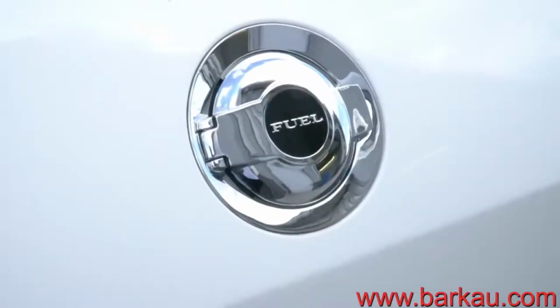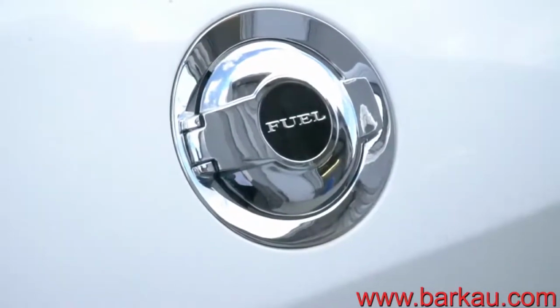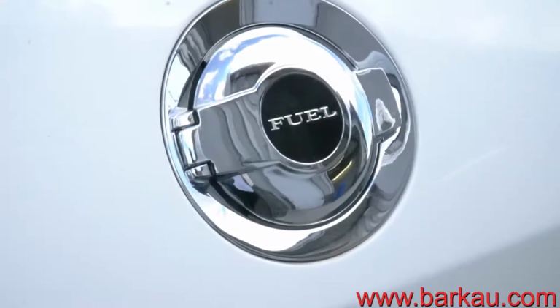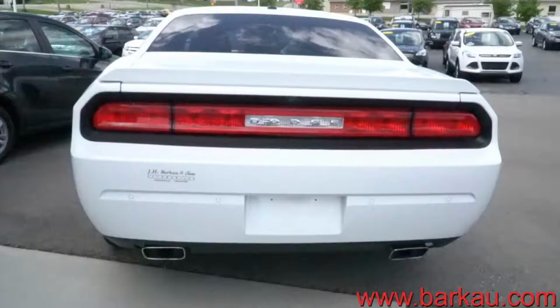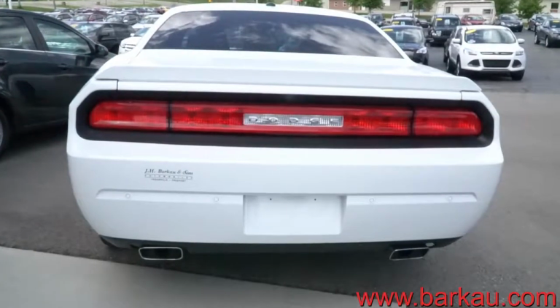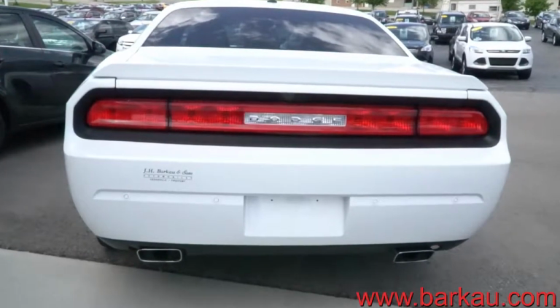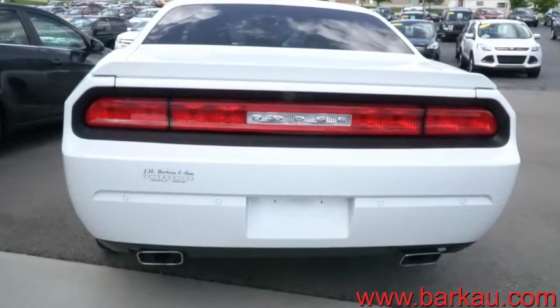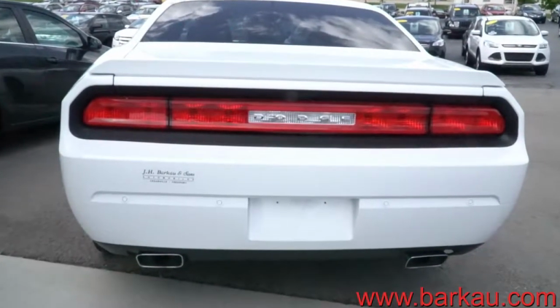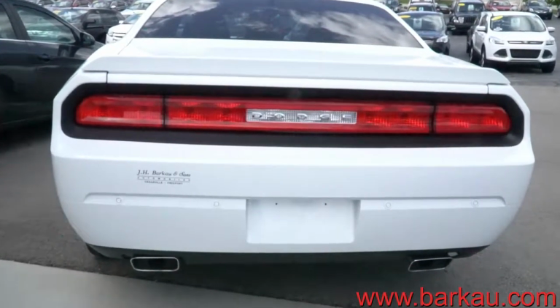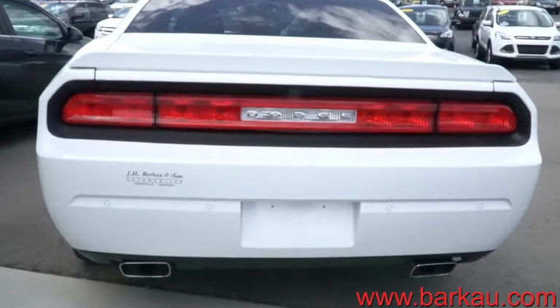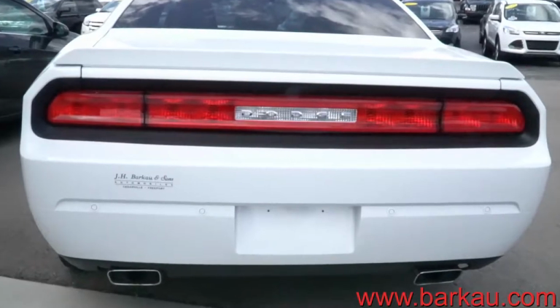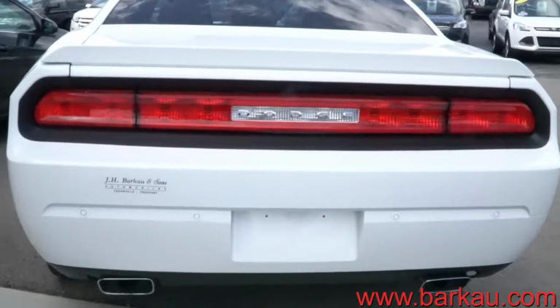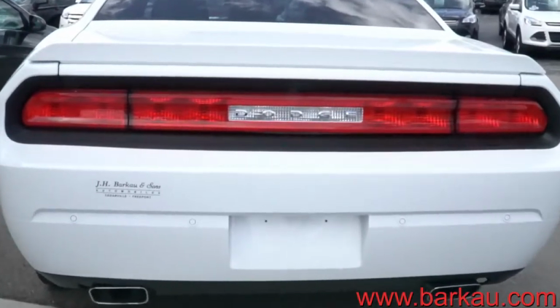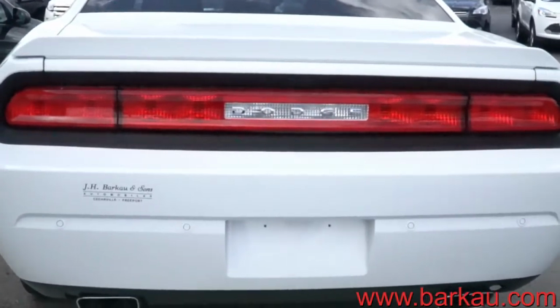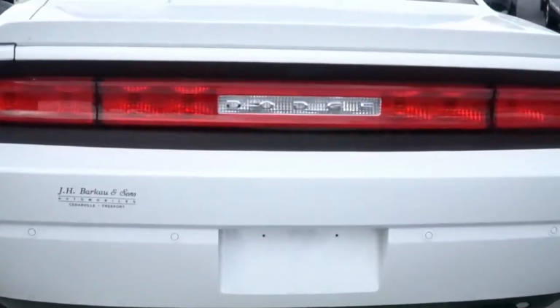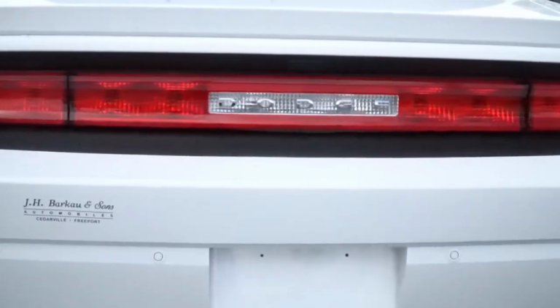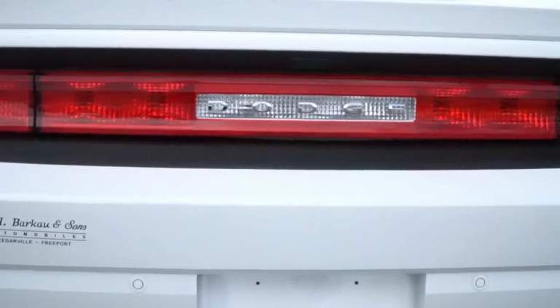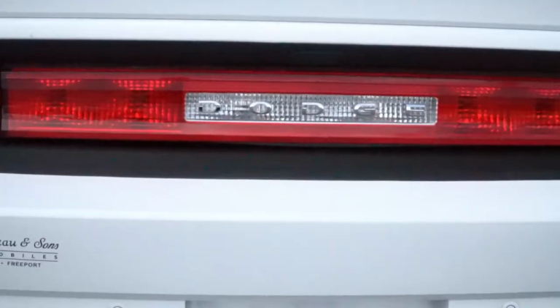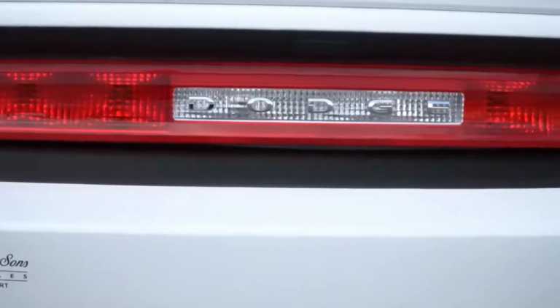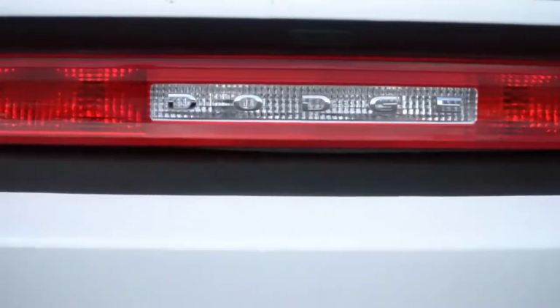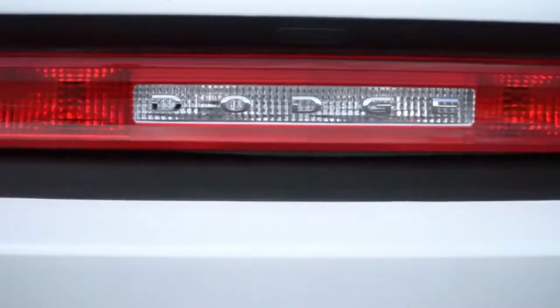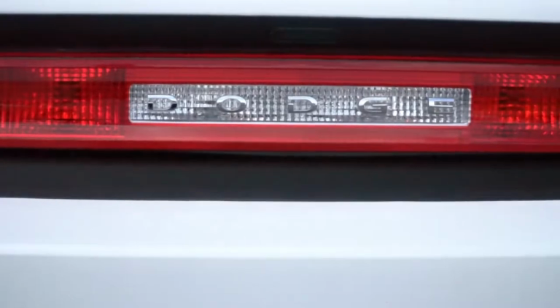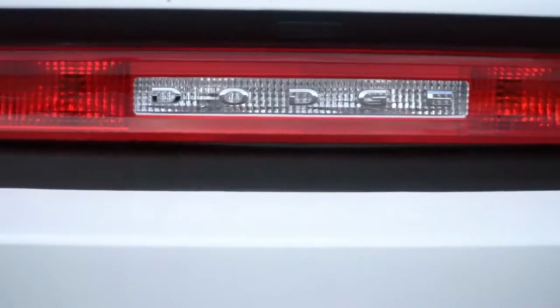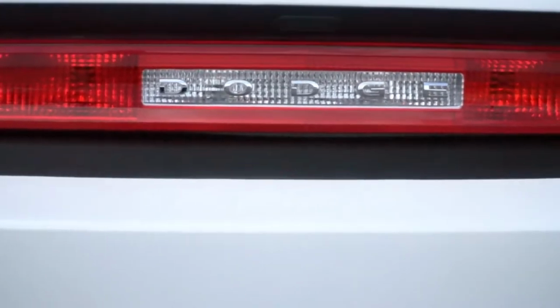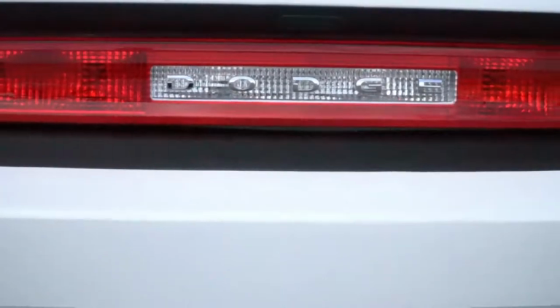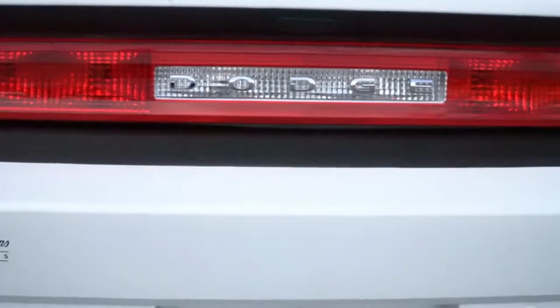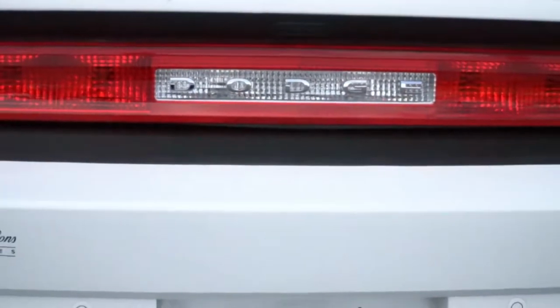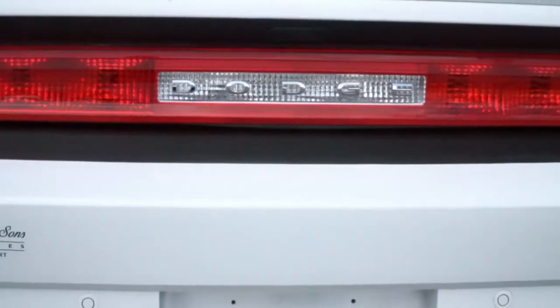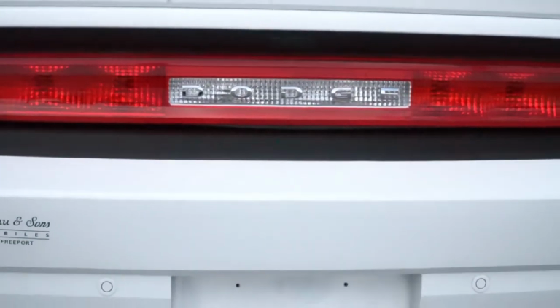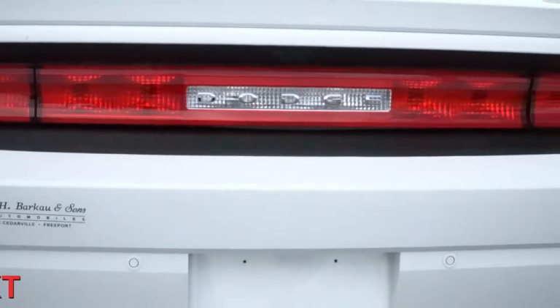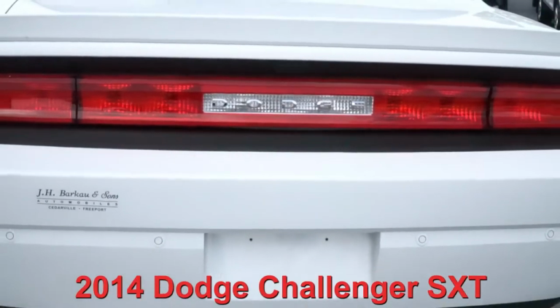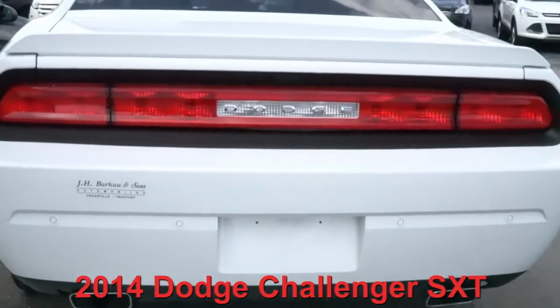Please follow us on Facebook, Instagram, Twitter, and also follow us on YouTube. Remember, come take this 2014 Dodge Challenger for a test drive.